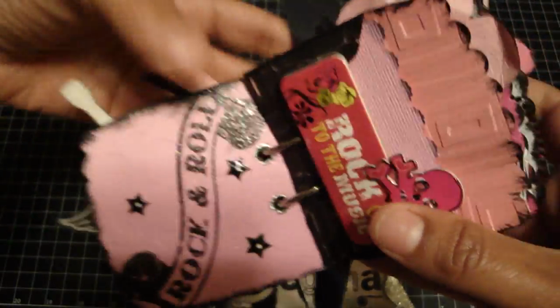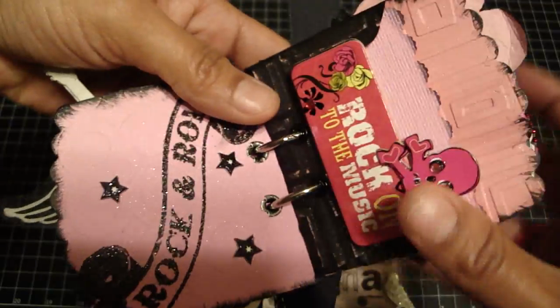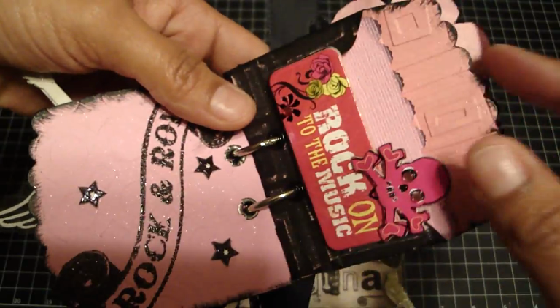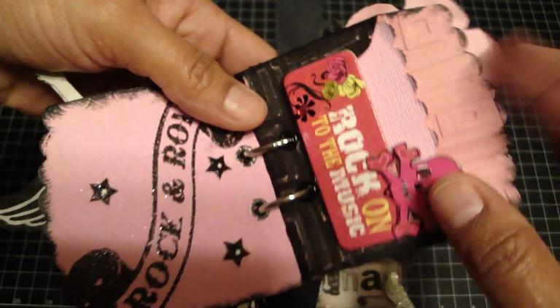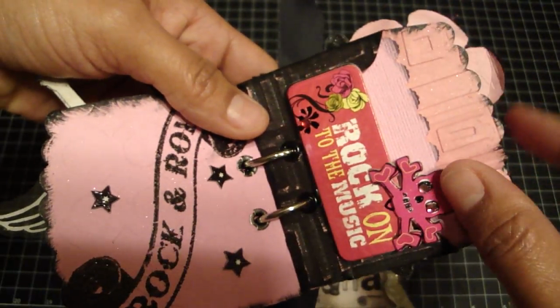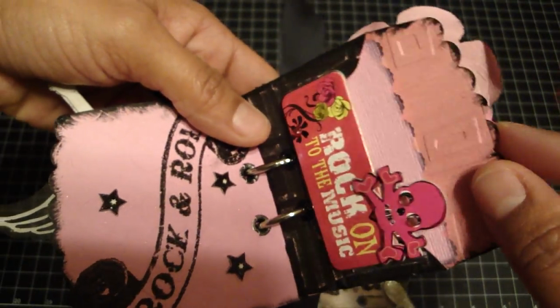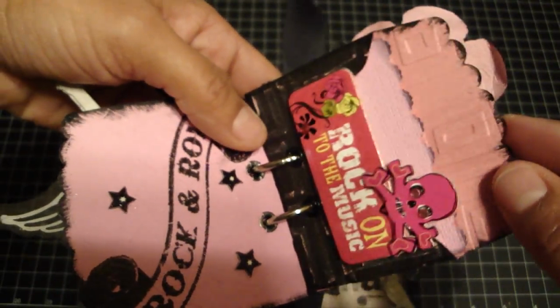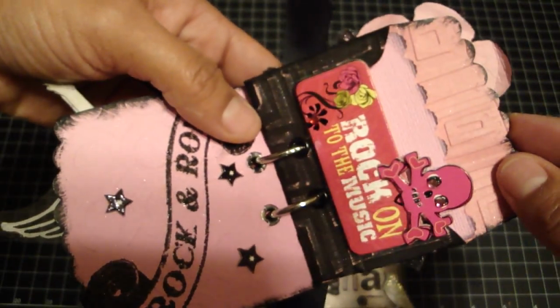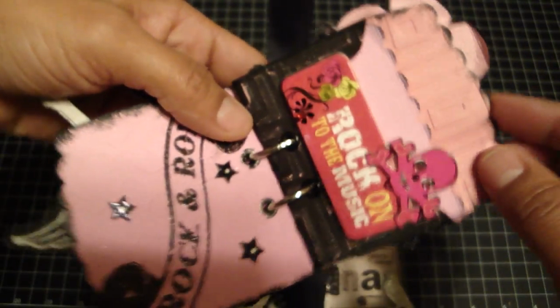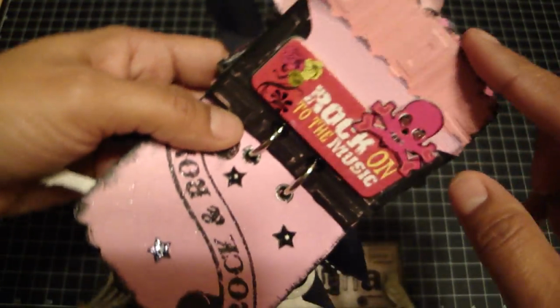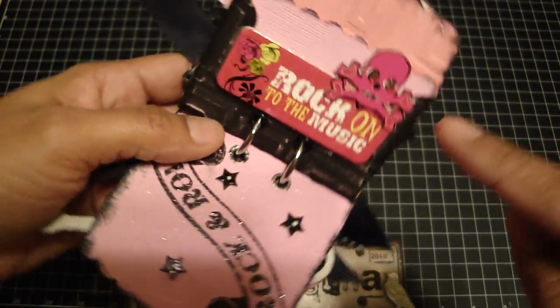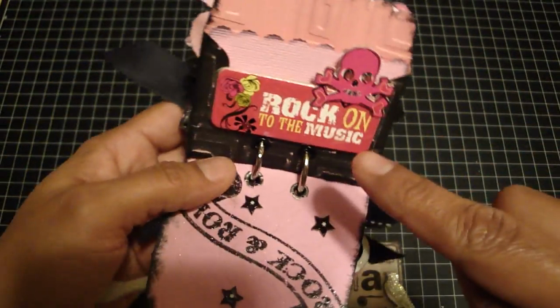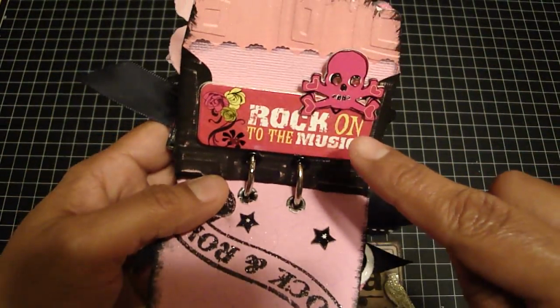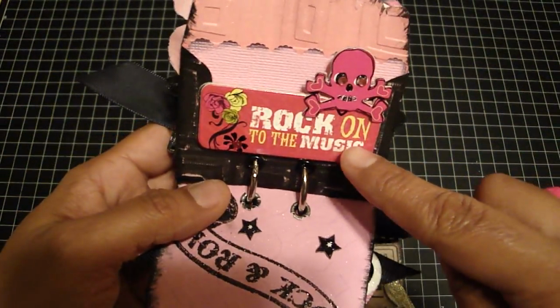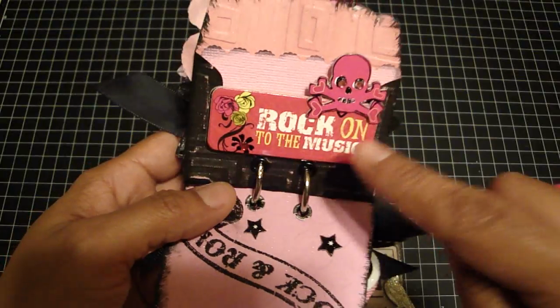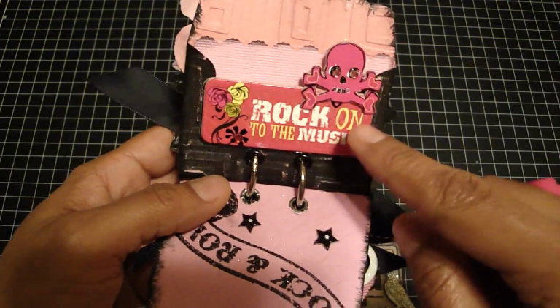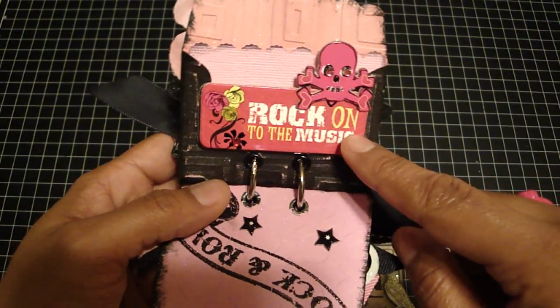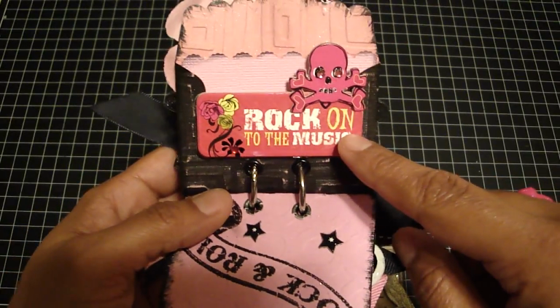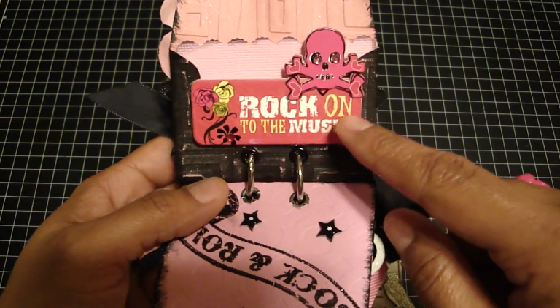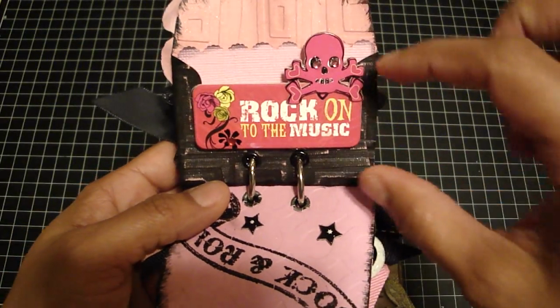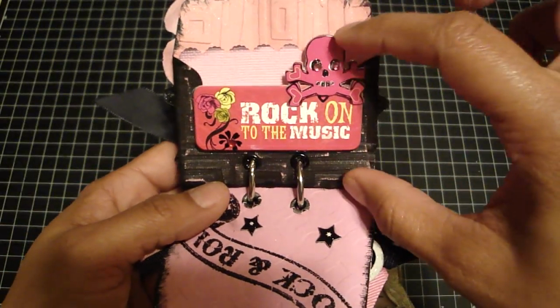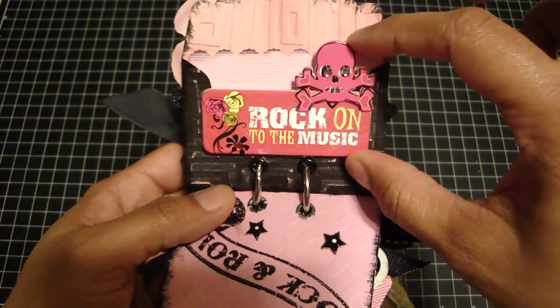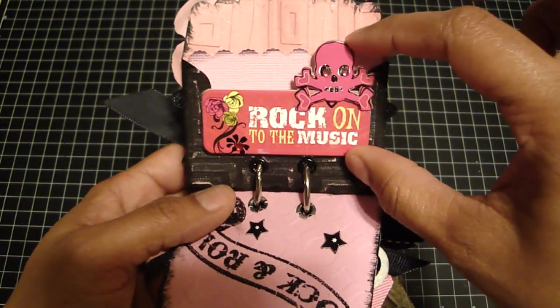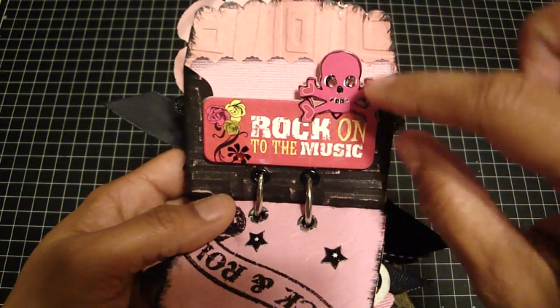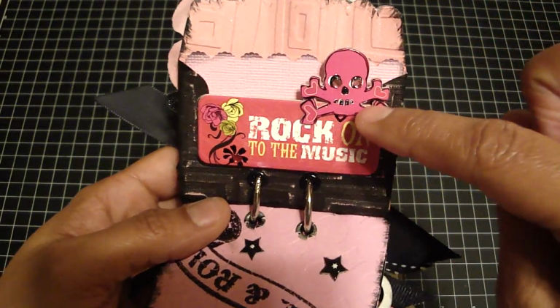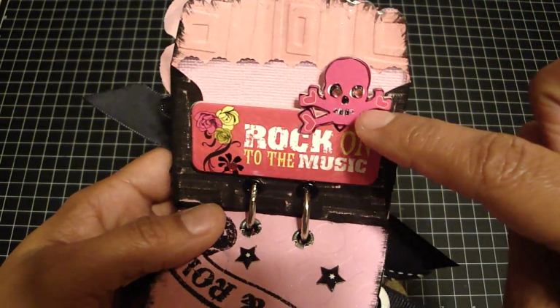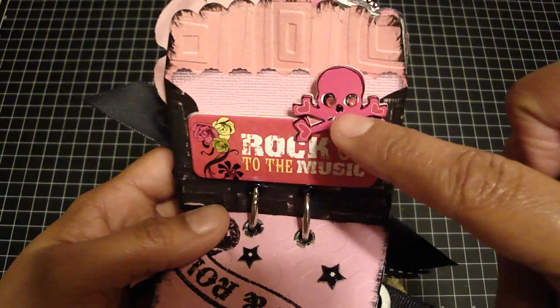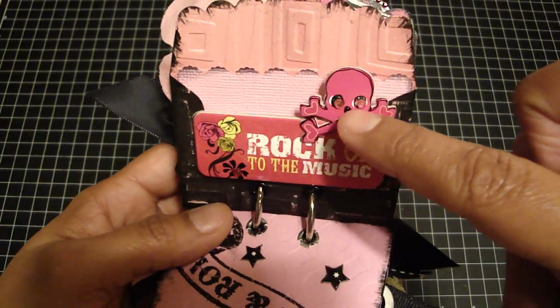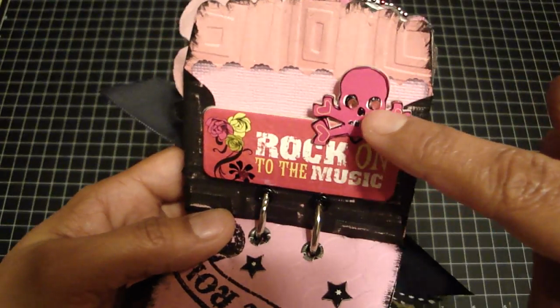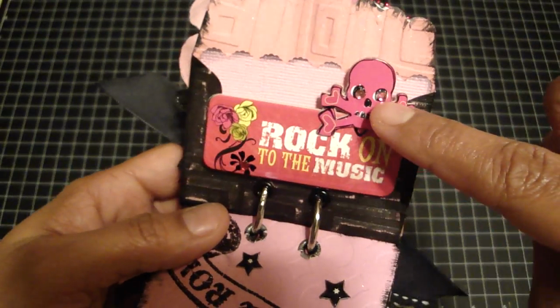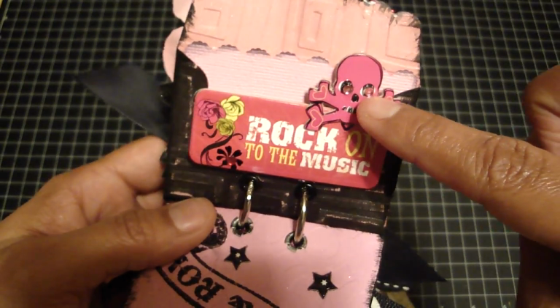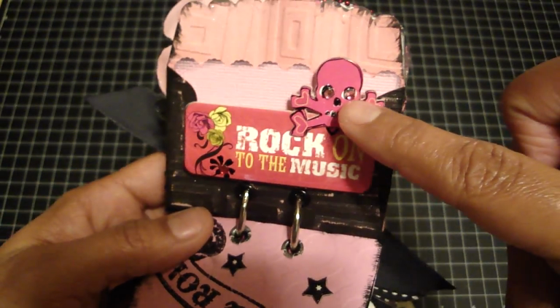And then this is another Cane Company chipboard piece. And then for the eyes I just put my own little pink bling.